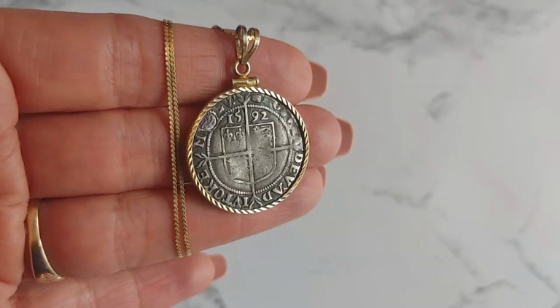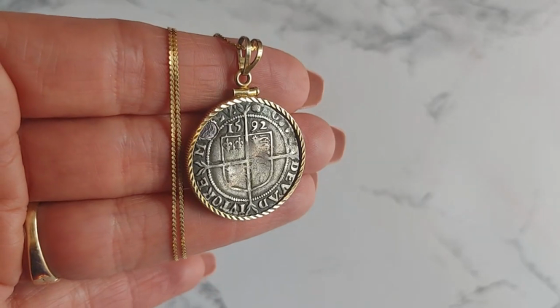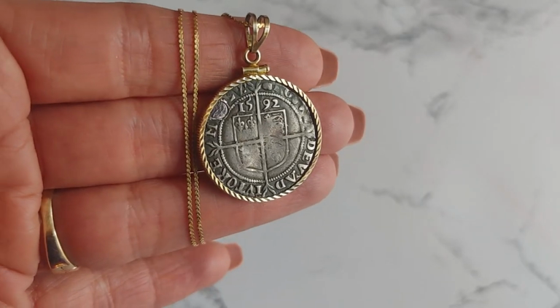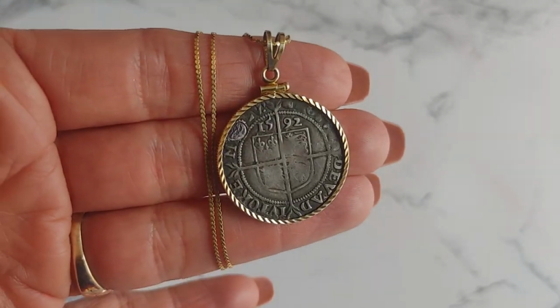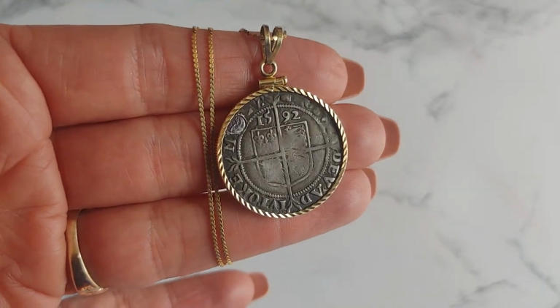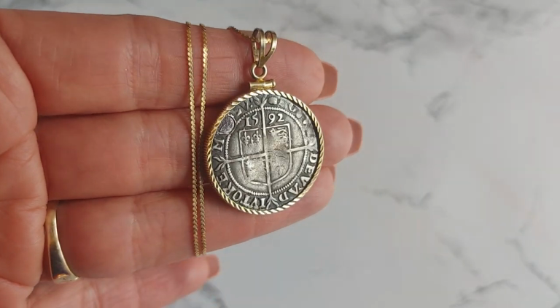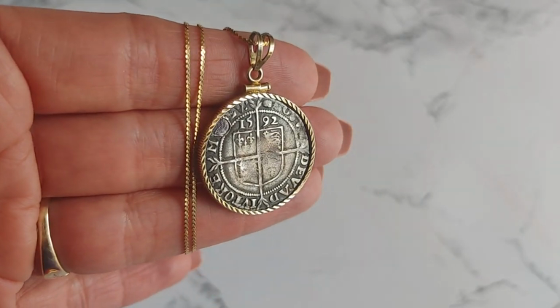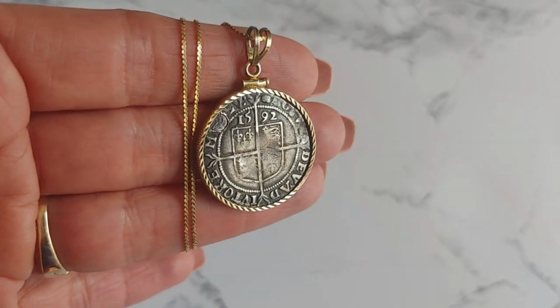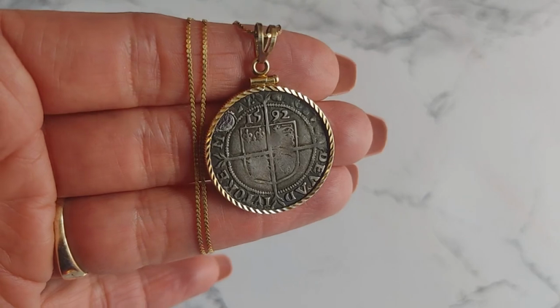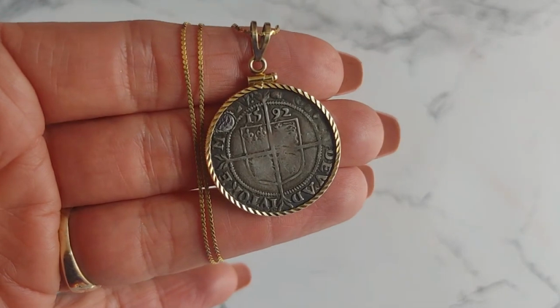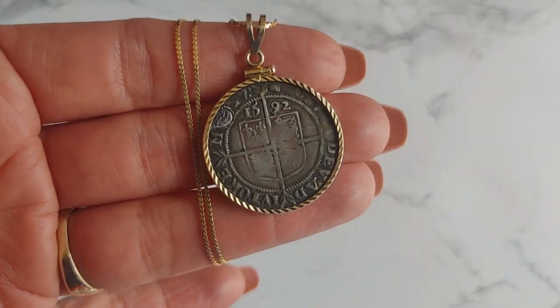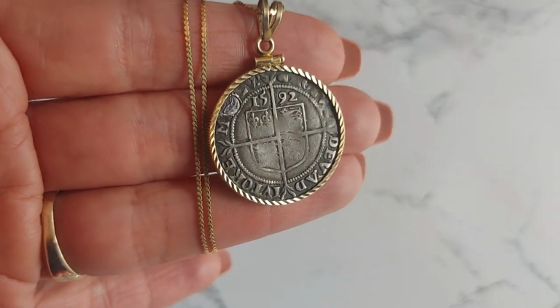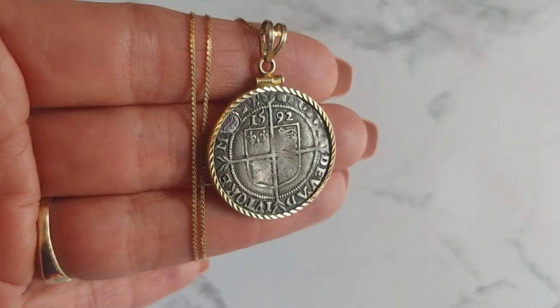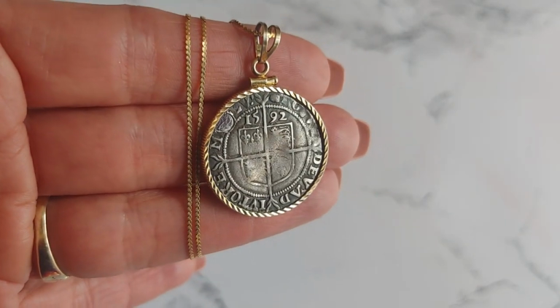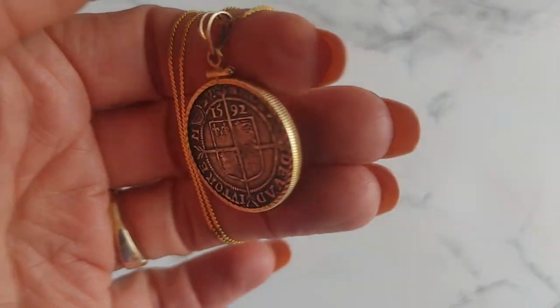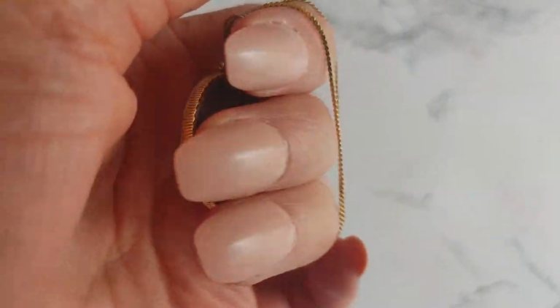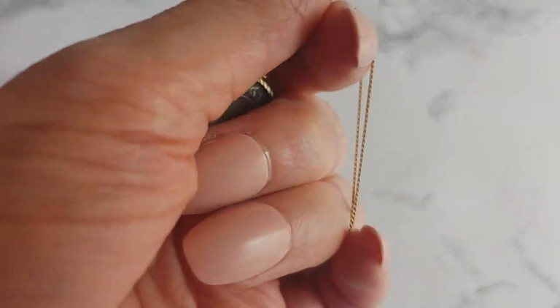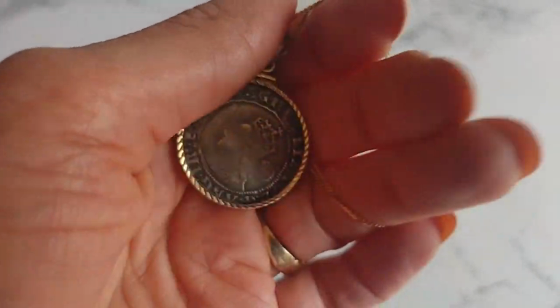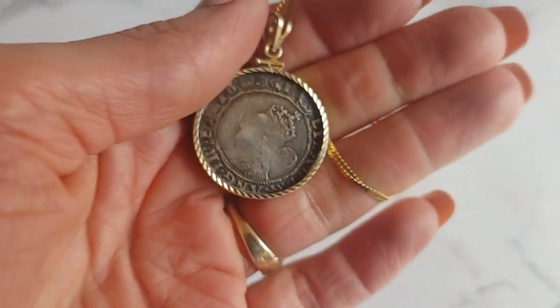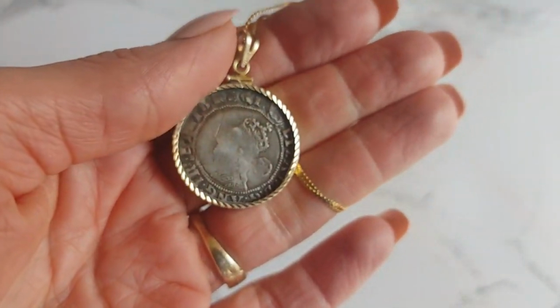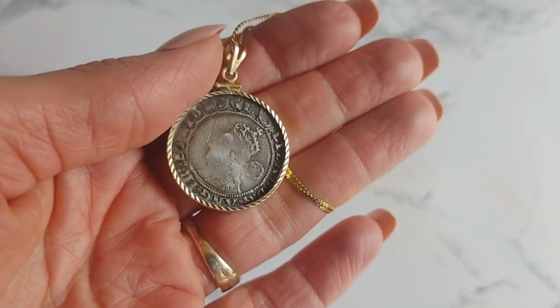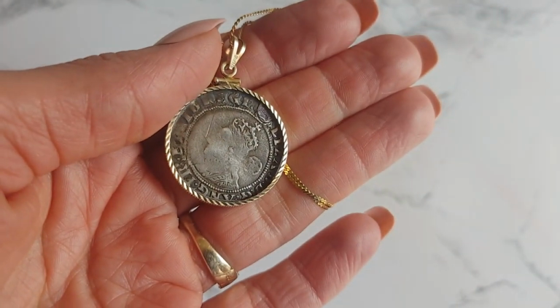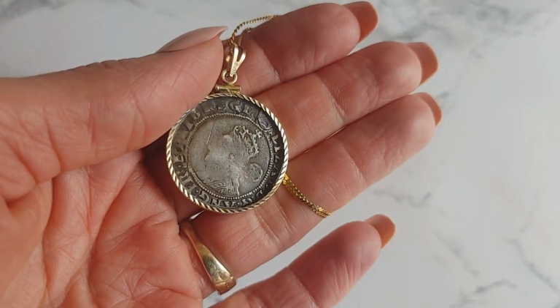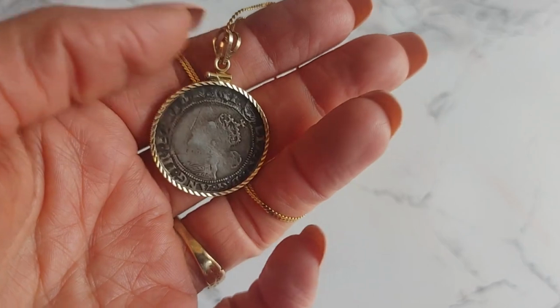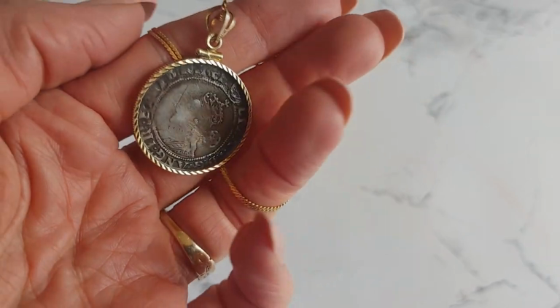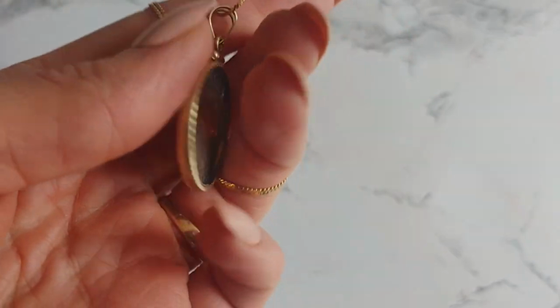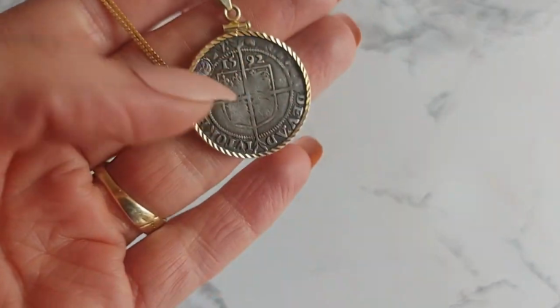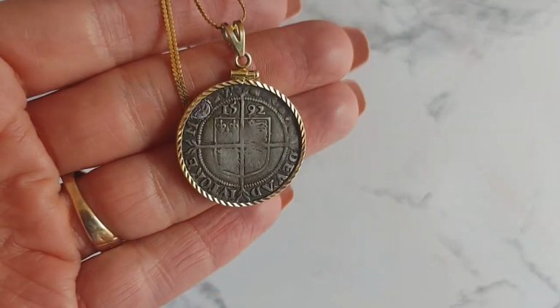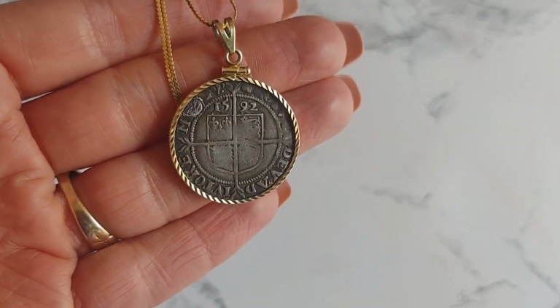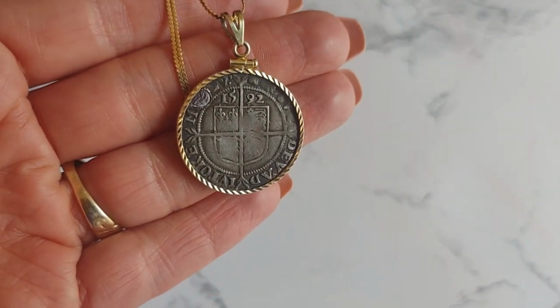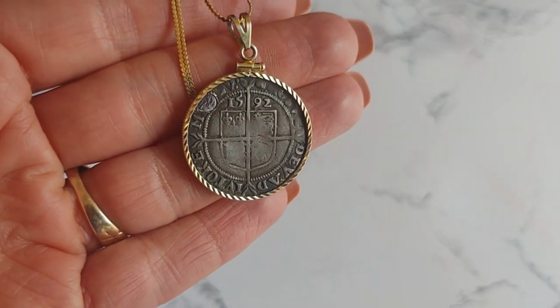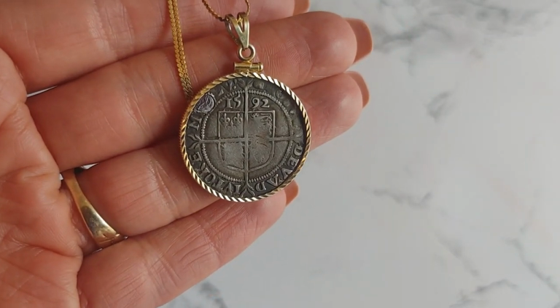Next, we have a rare 1592 English sterling silver sixpence with Queen Elizabeth I and the Tudor rose shield. This coin pendant is set on an 18-inch 14-karat gold chain.